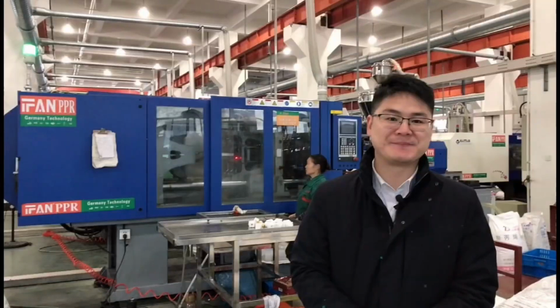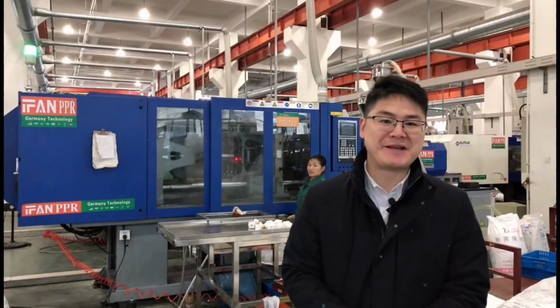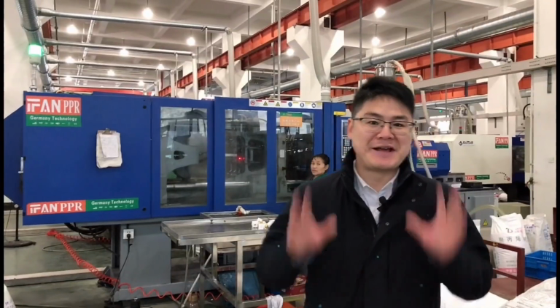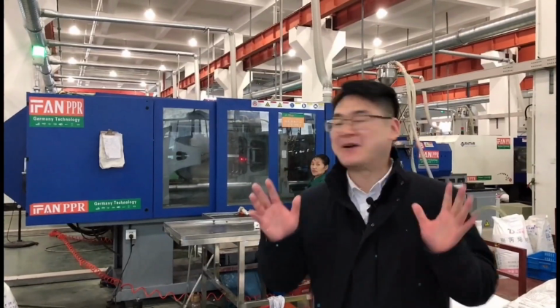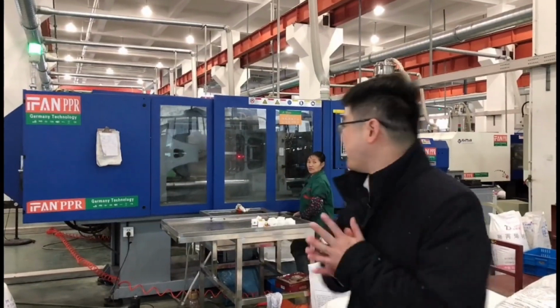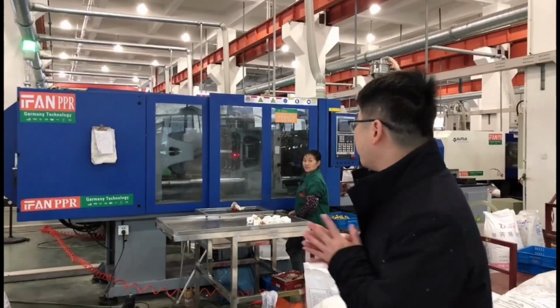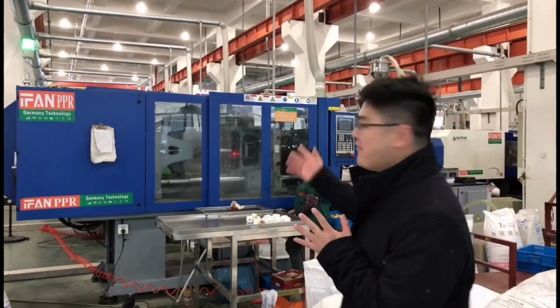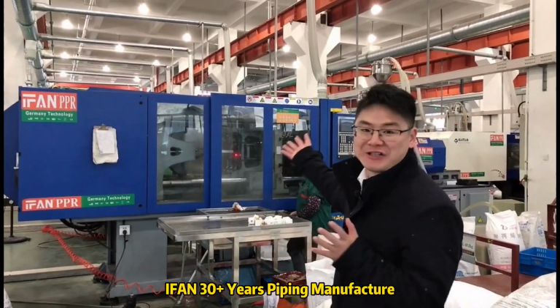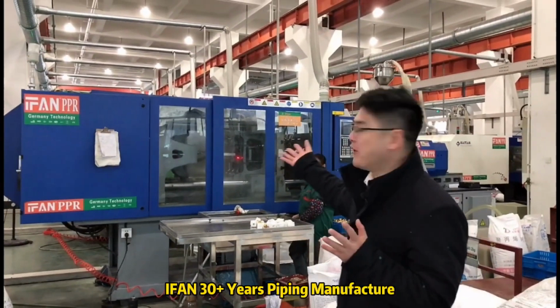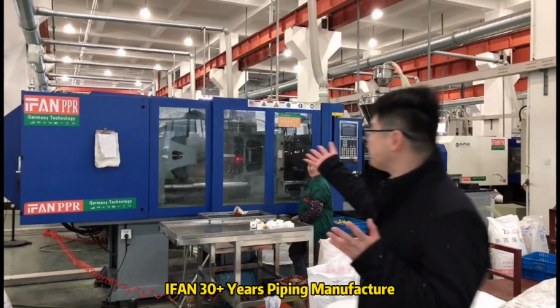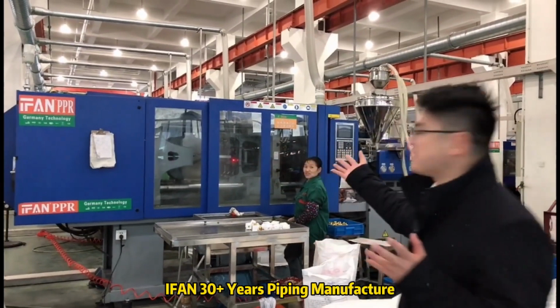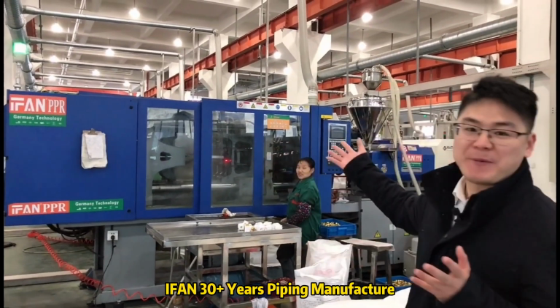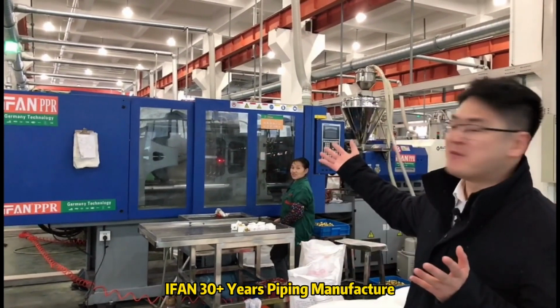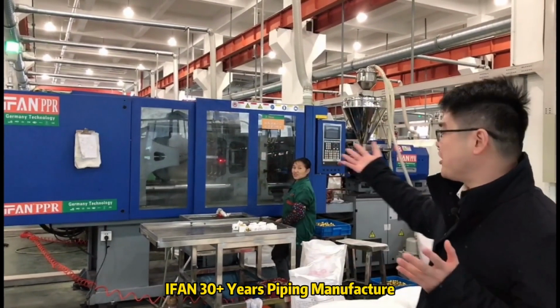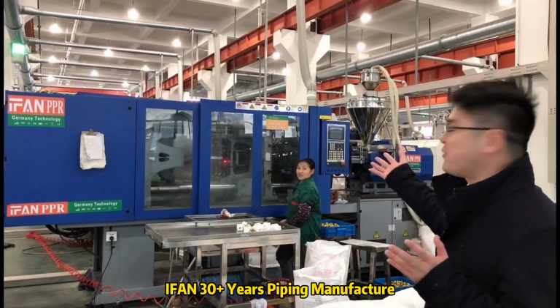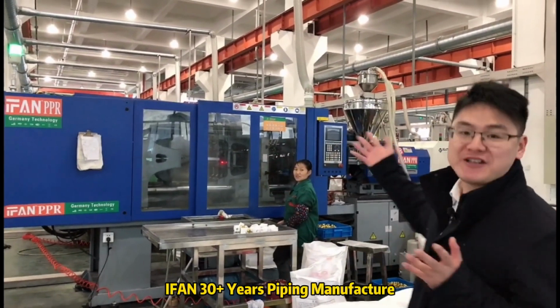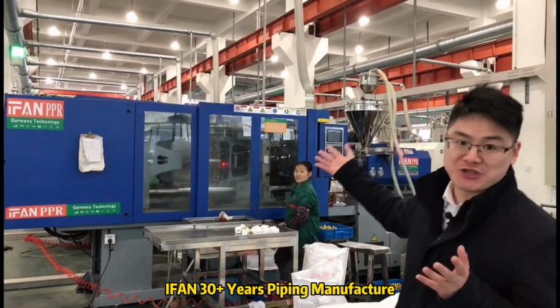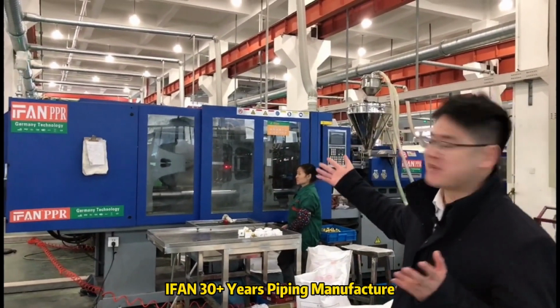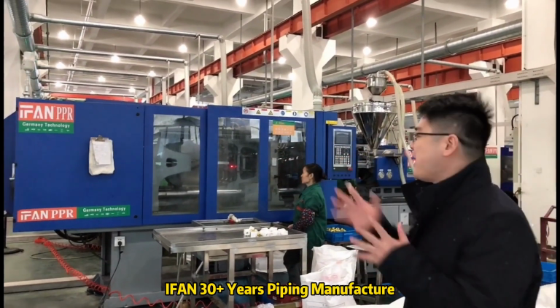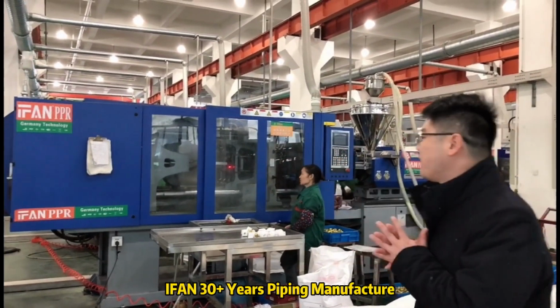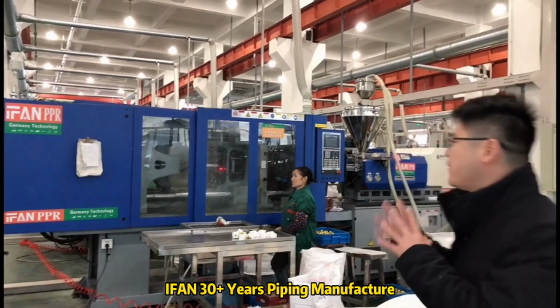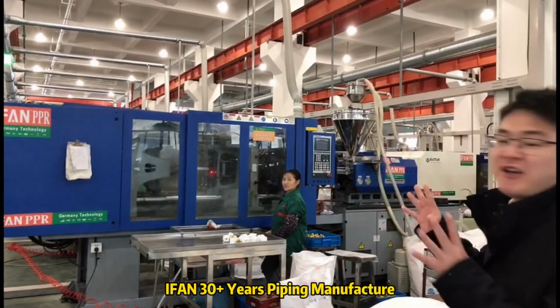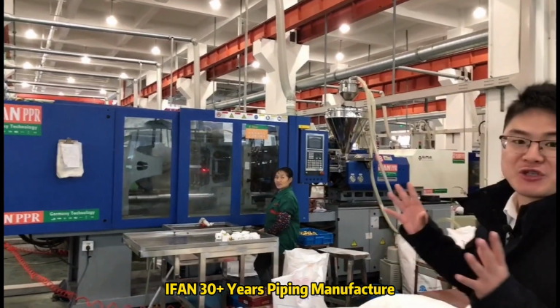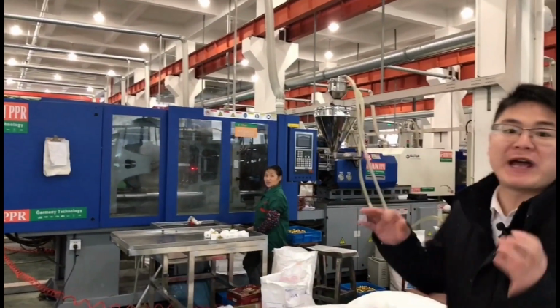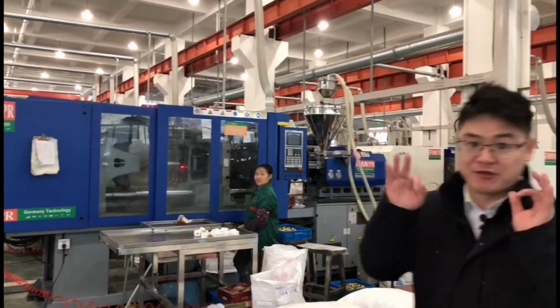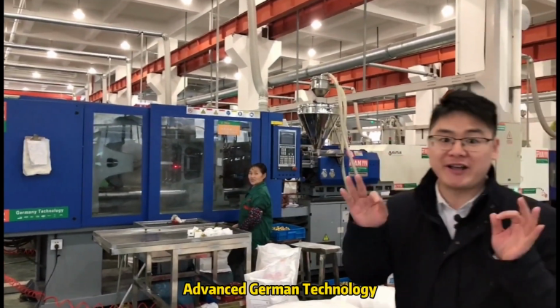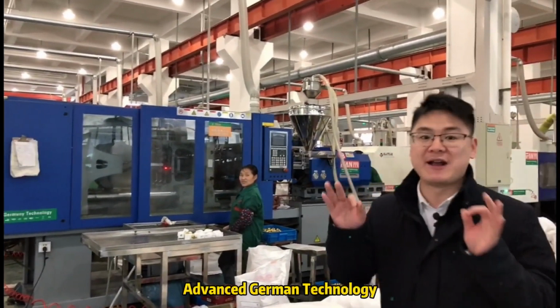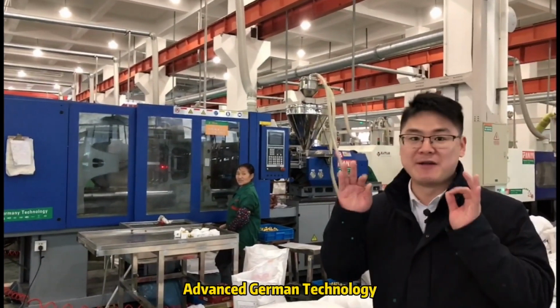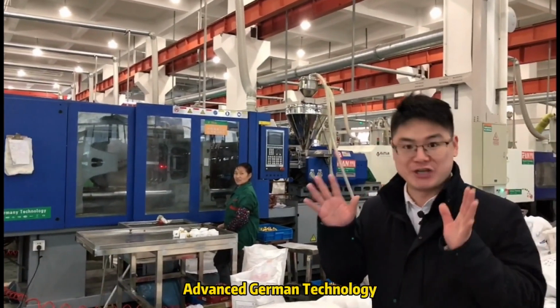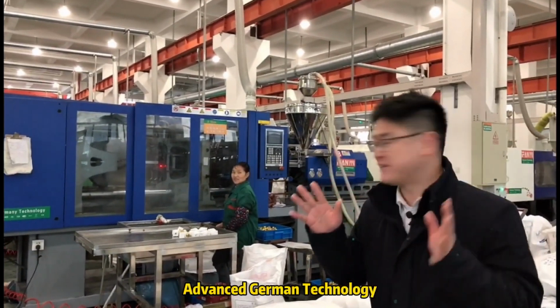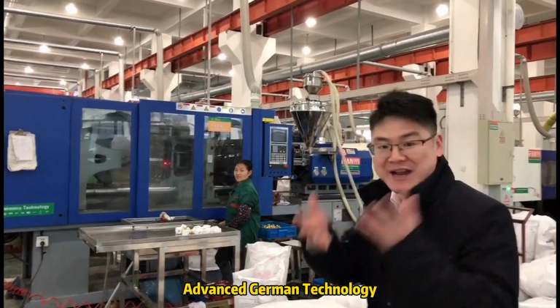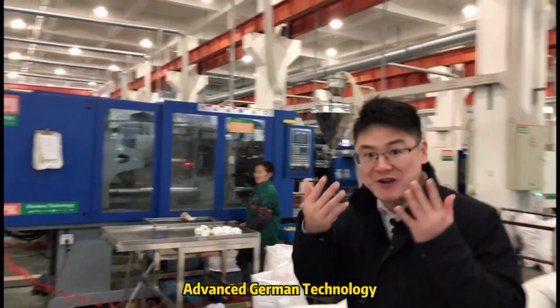Hello, and in front of you, this is a PPR machine. And for the PPR painting machine, we have 30 machines. Follow me.